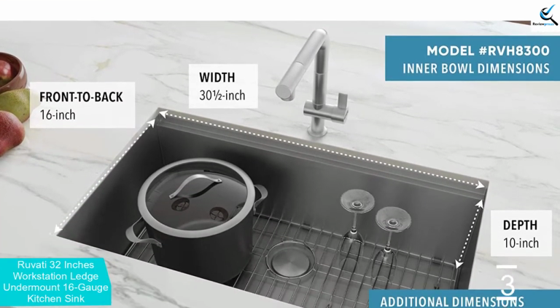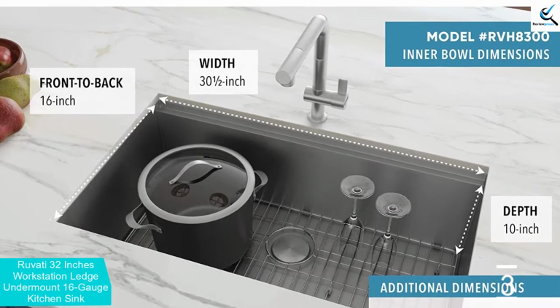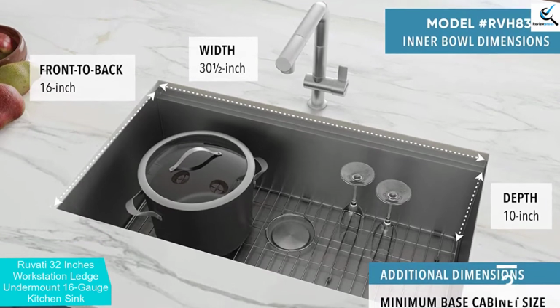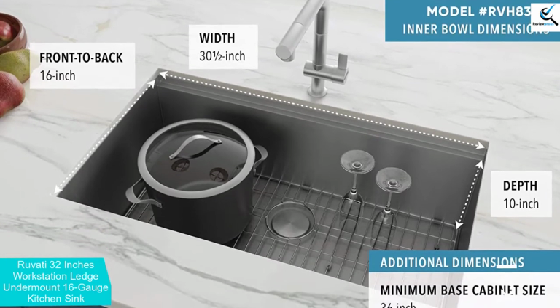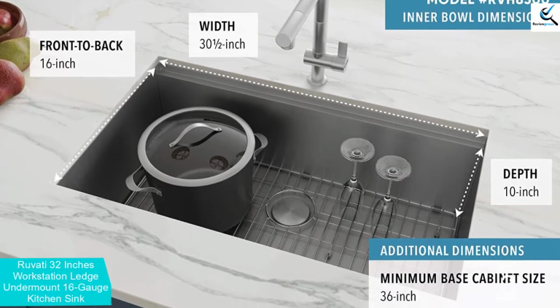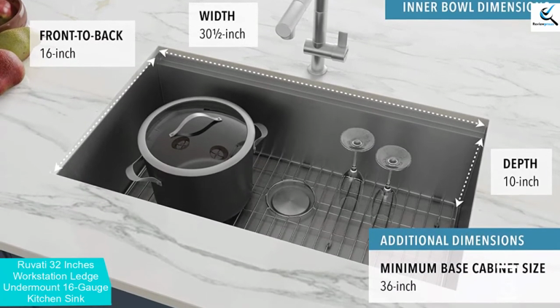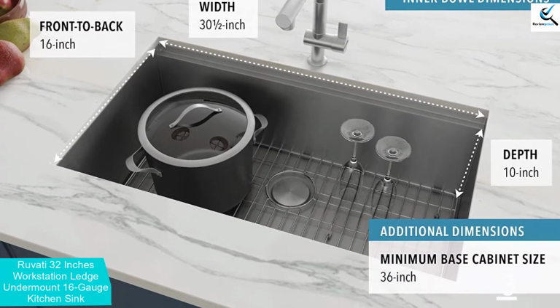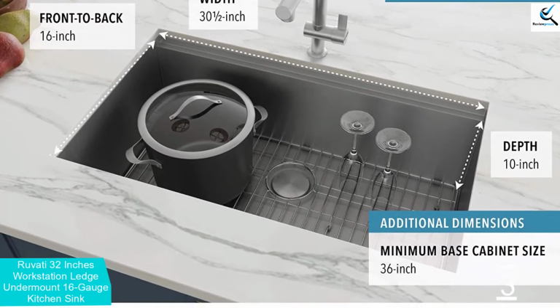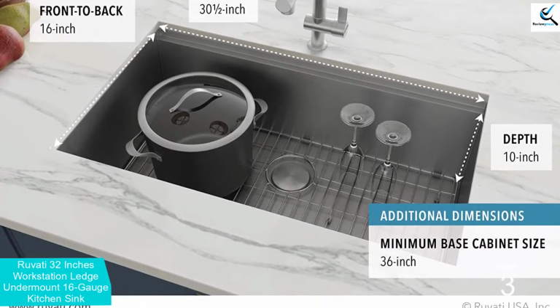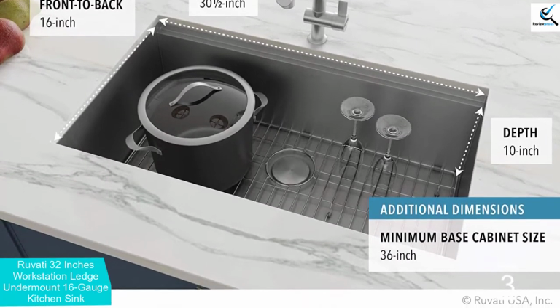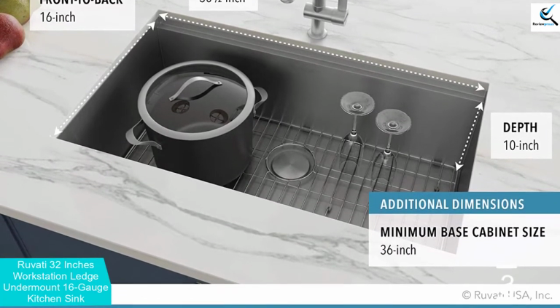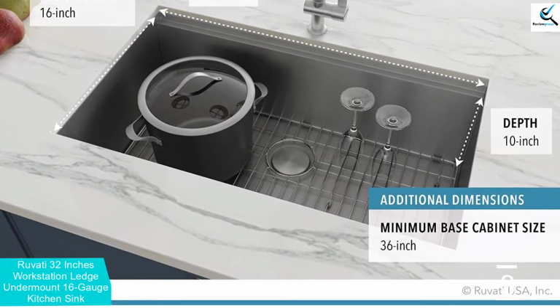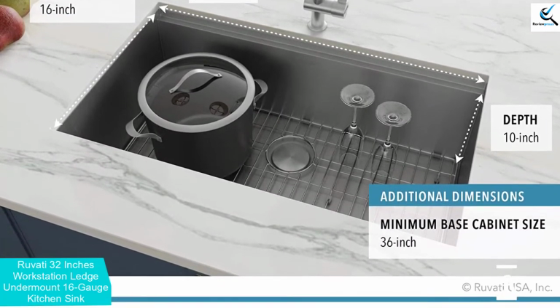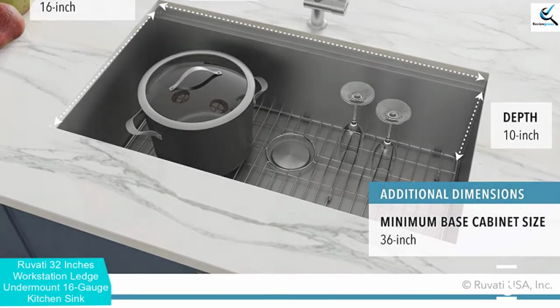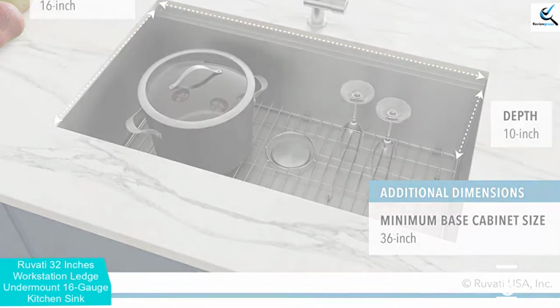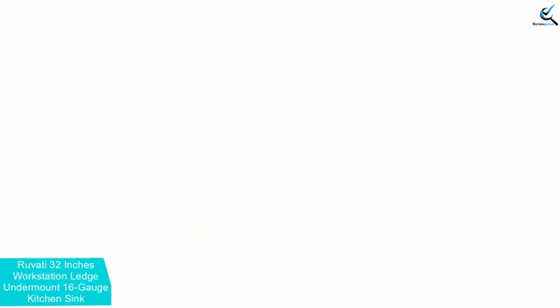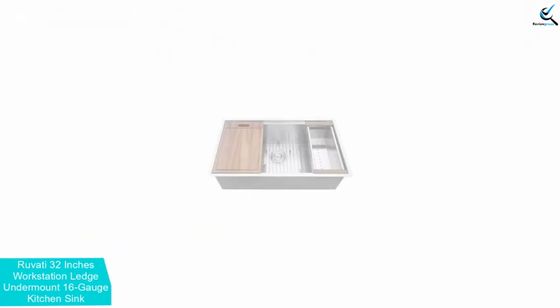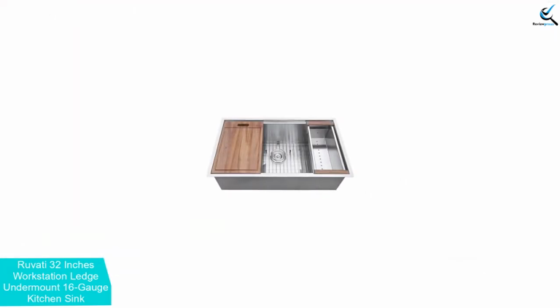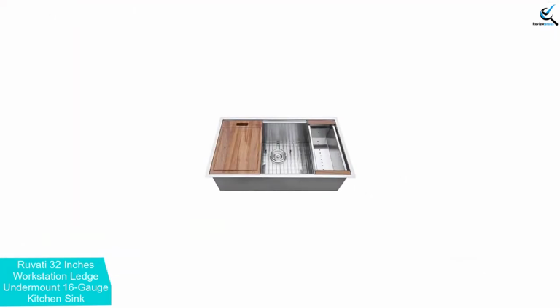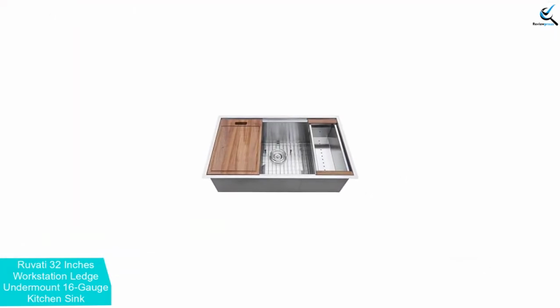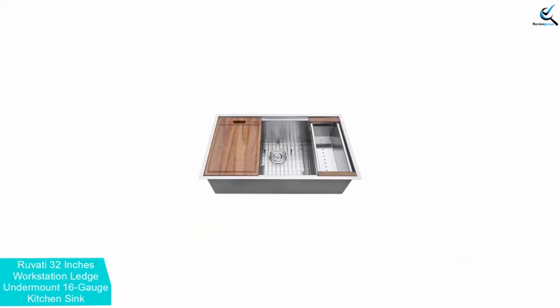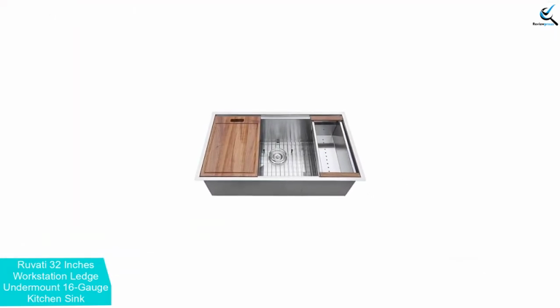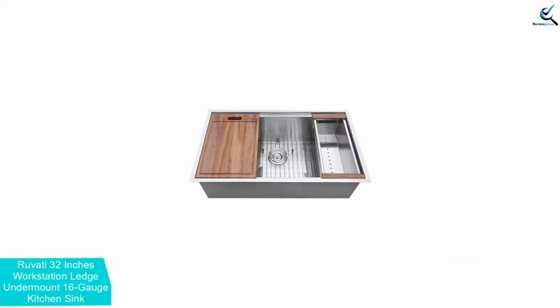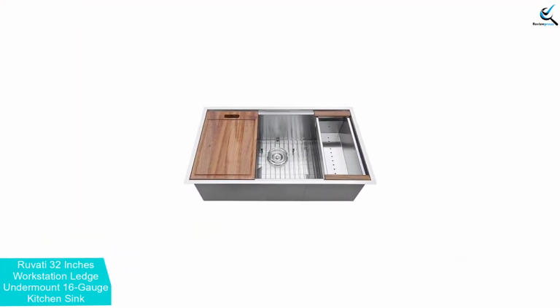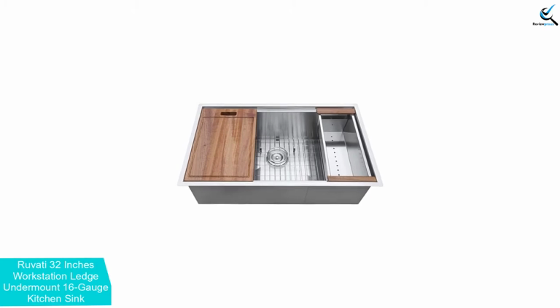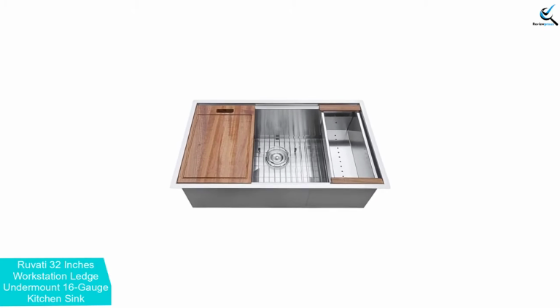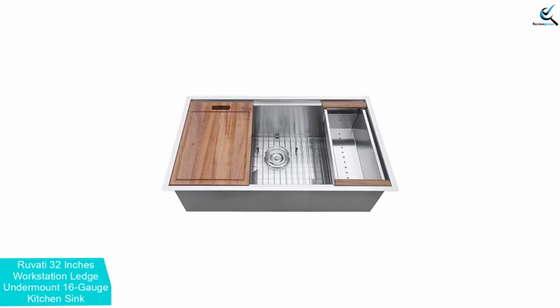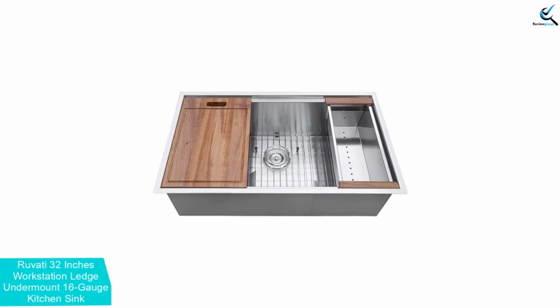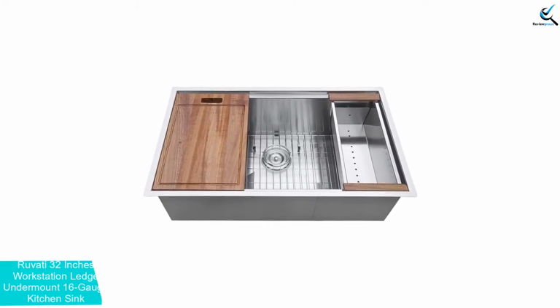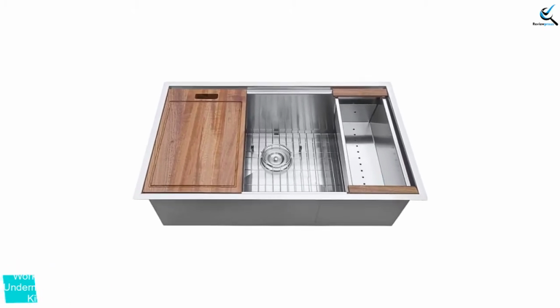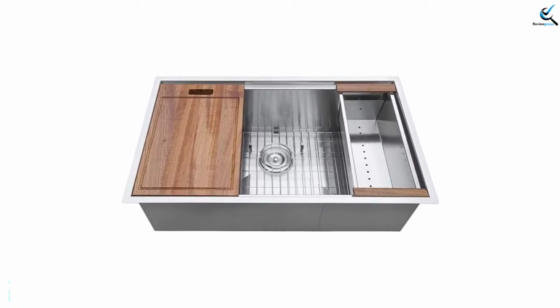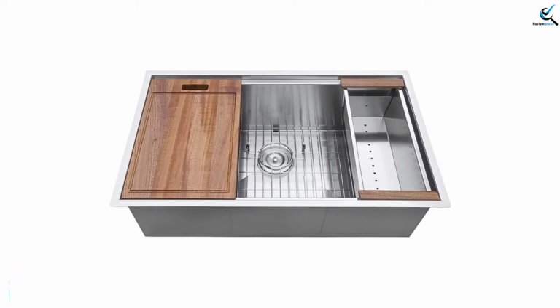It is a workstation sink with a single-tier track. Overhanging lips on the front and back act as a track for sliding the built-in accessories, which include a solid wood cutting board, deep stainless steel colander, and a dish-drying roll-up rack that slide on the ledges, converting your sink to a workspace.